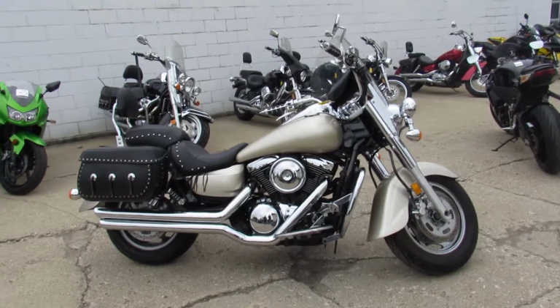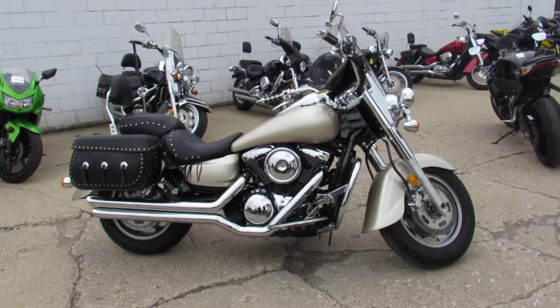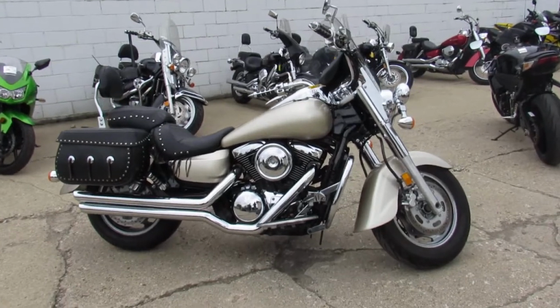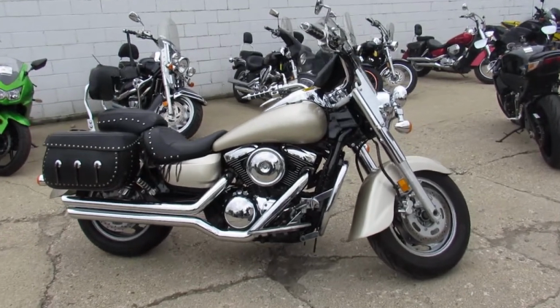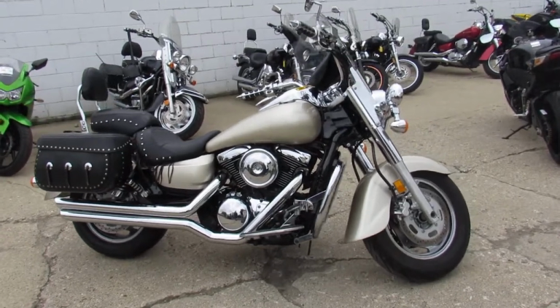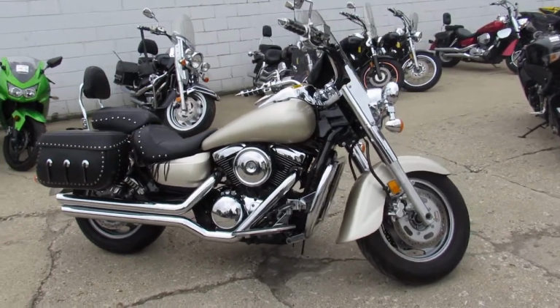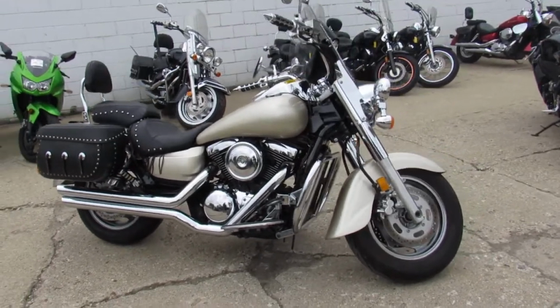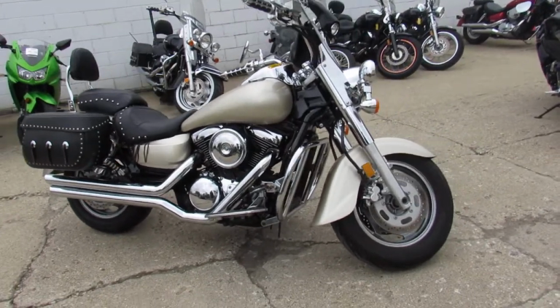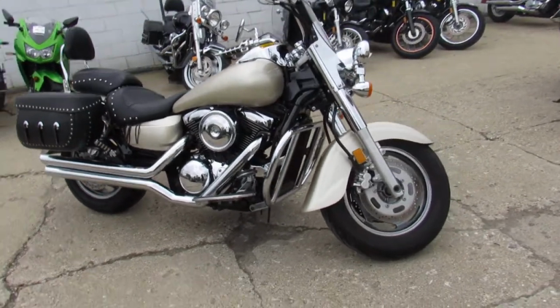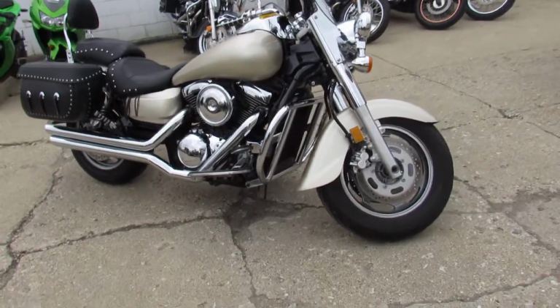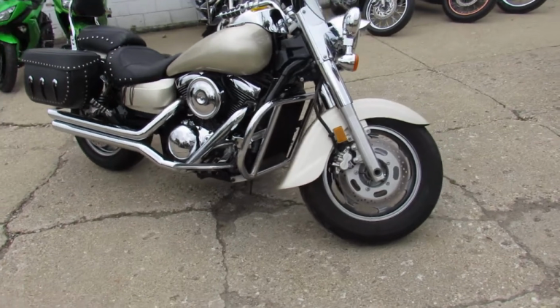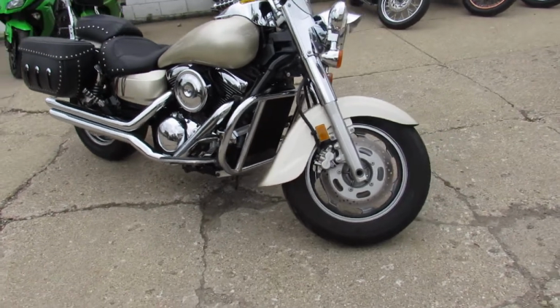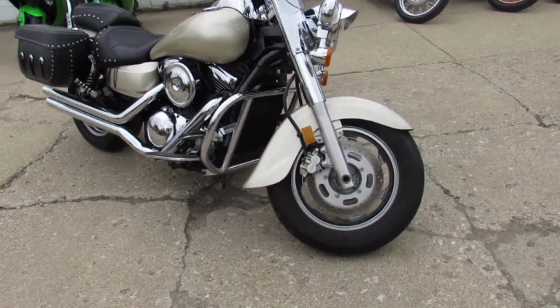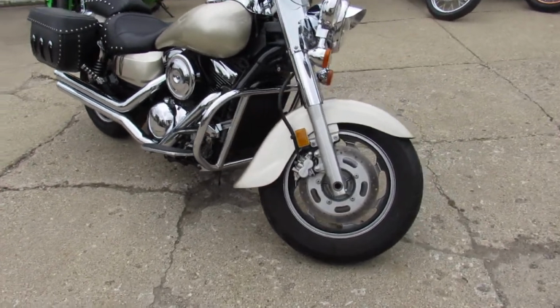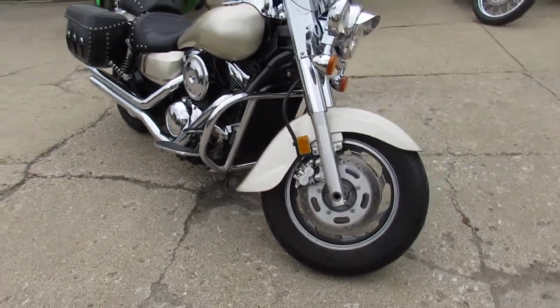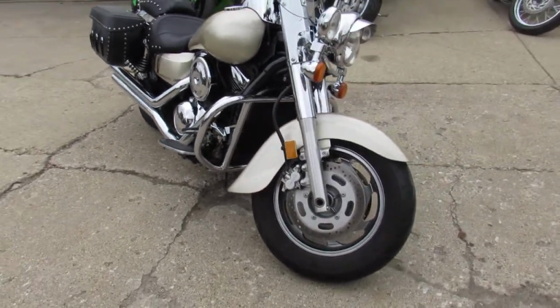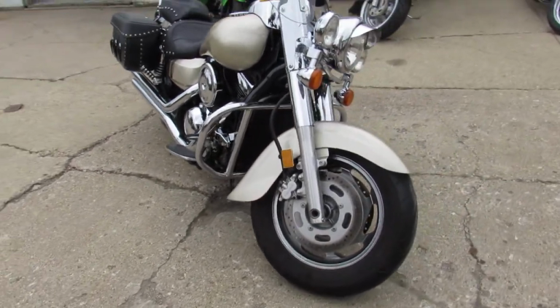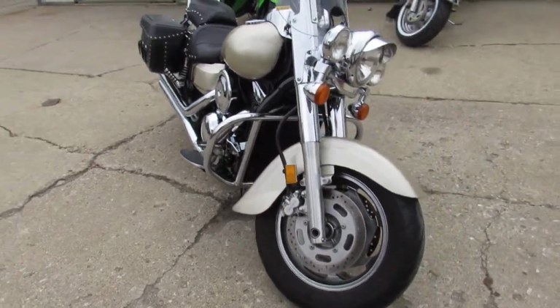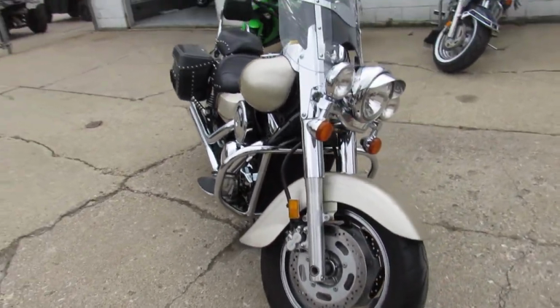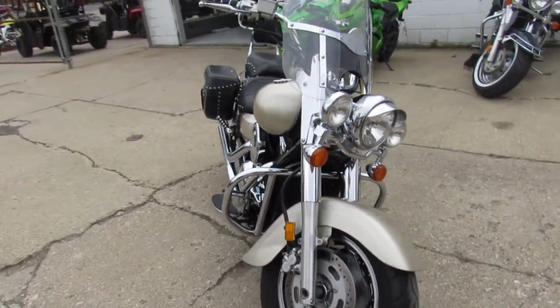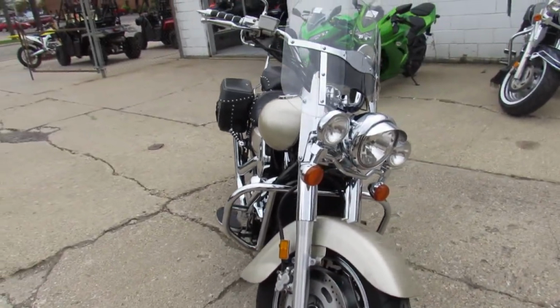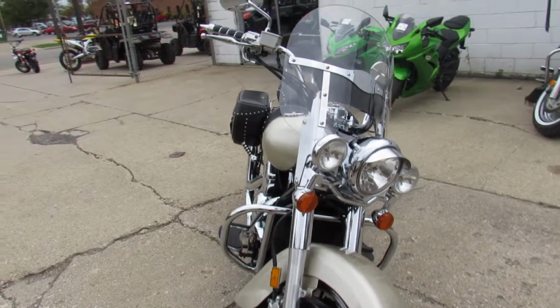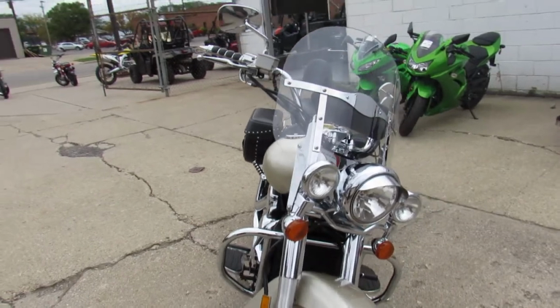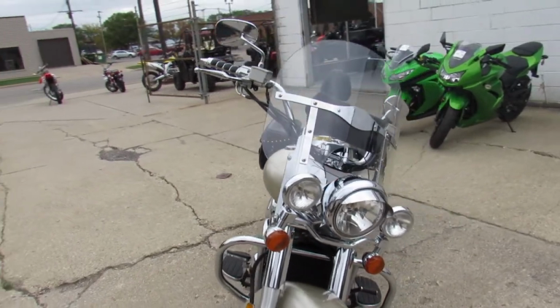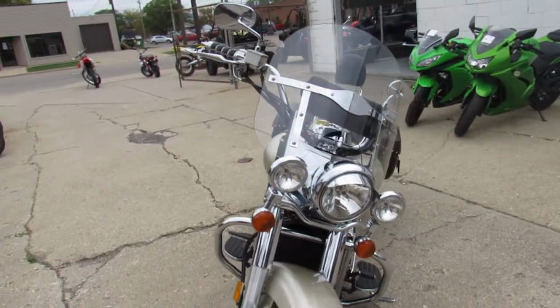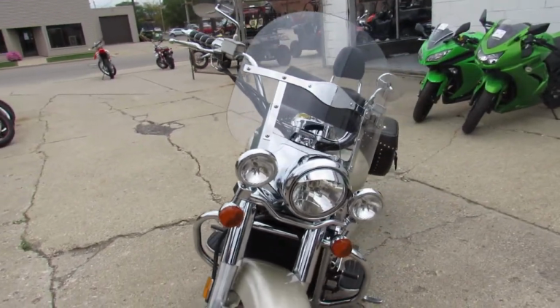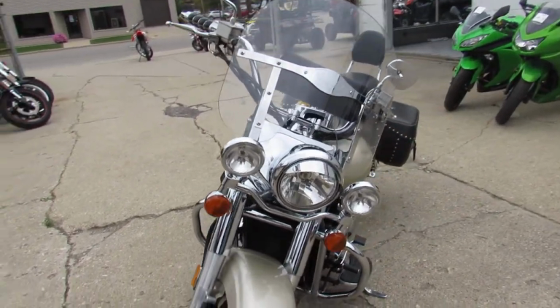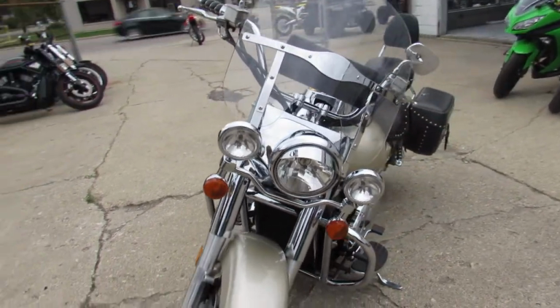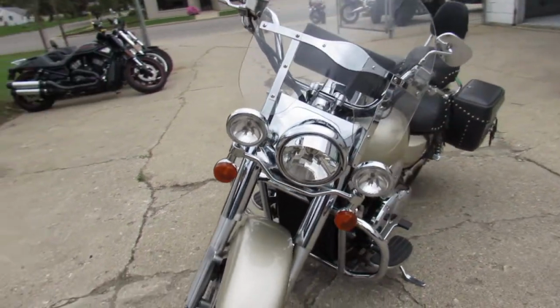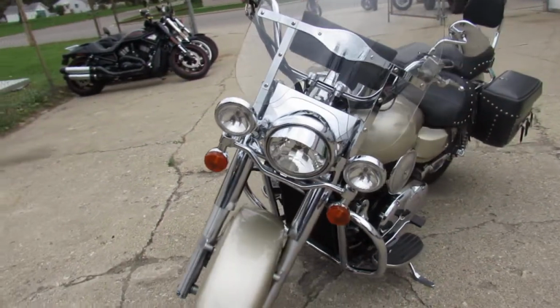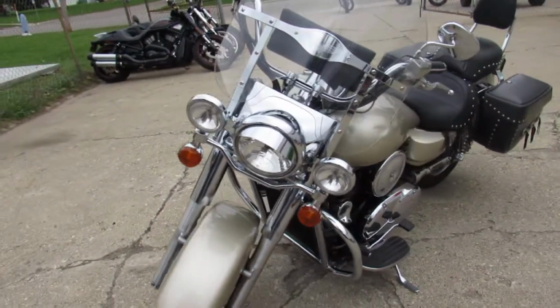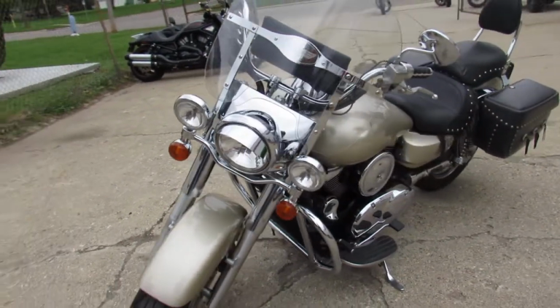Hey guys, it's ApprovalPowerSports.com here, doing some videos on the used cruisers. This one here is a 2005 Kawasaki Vulcan 1600 — a big bore cruiser at a great price, only $2,999.